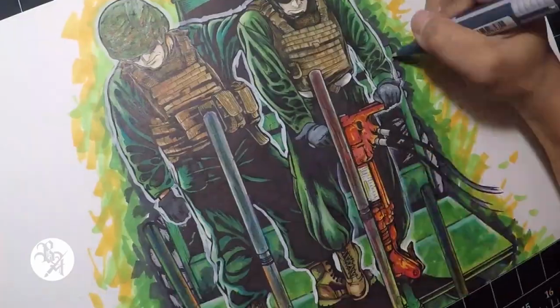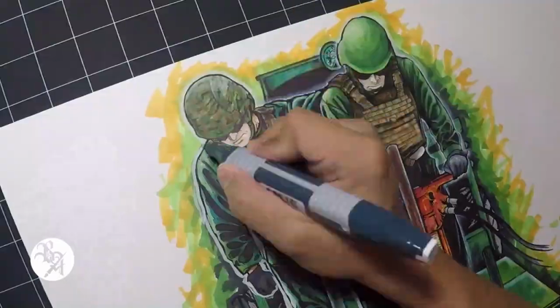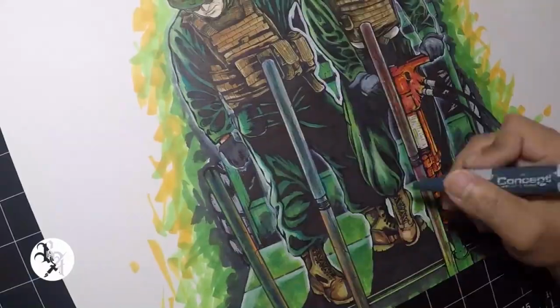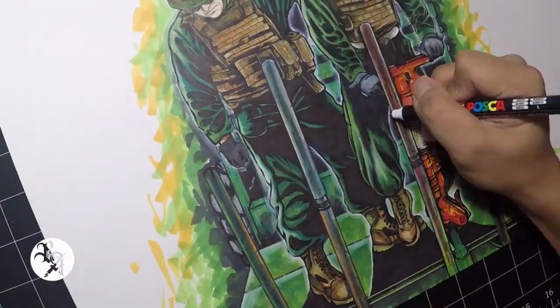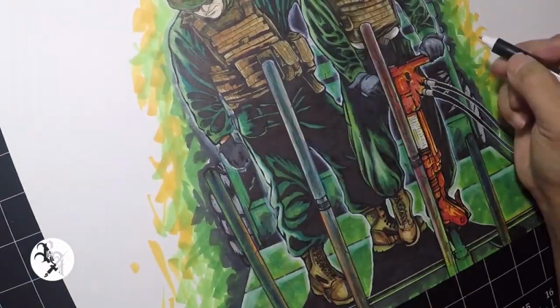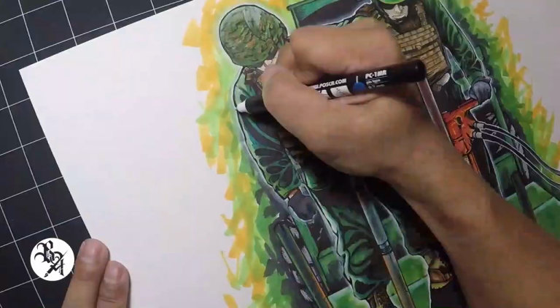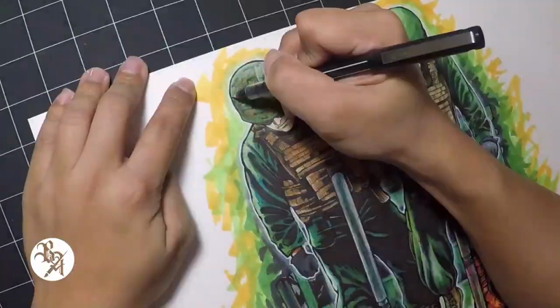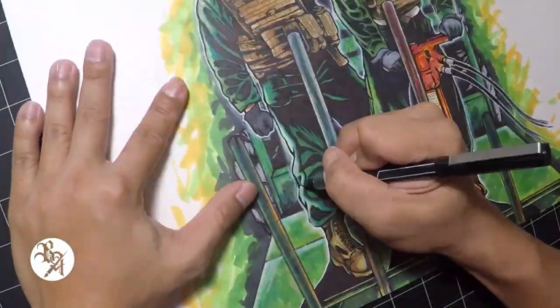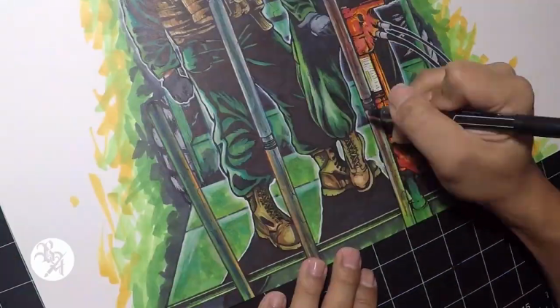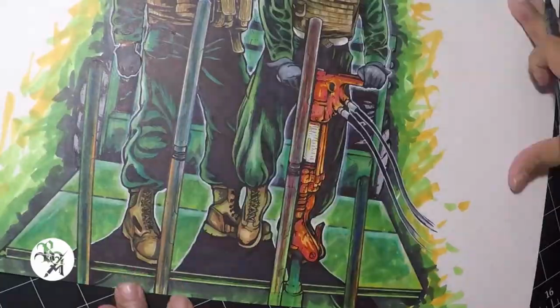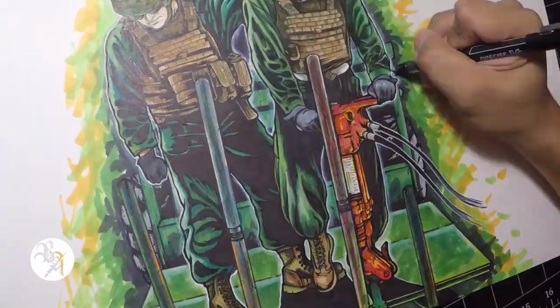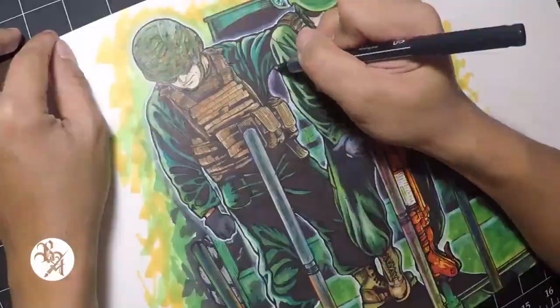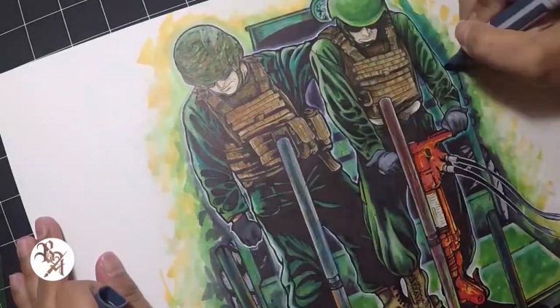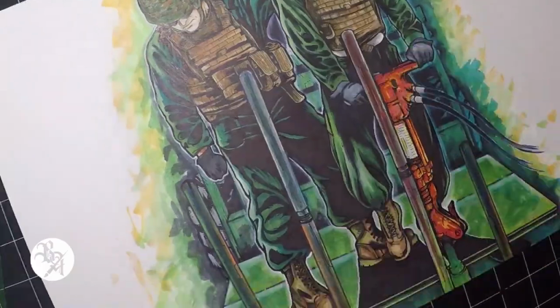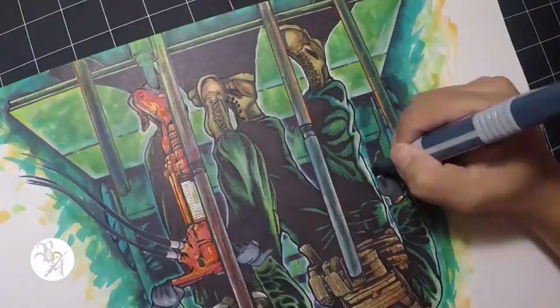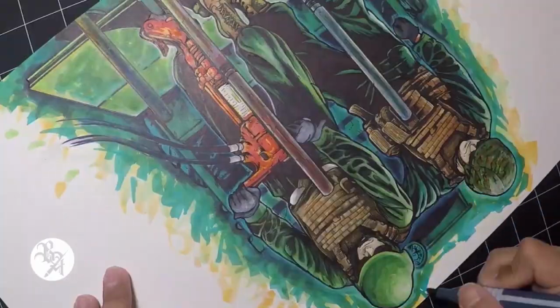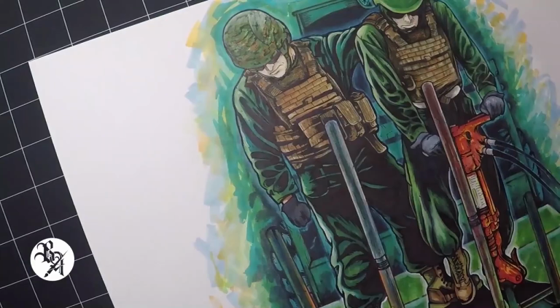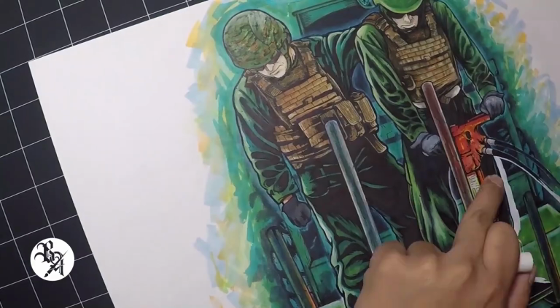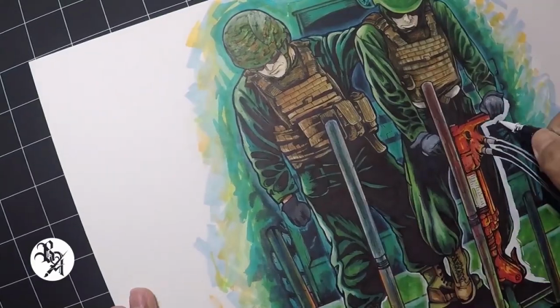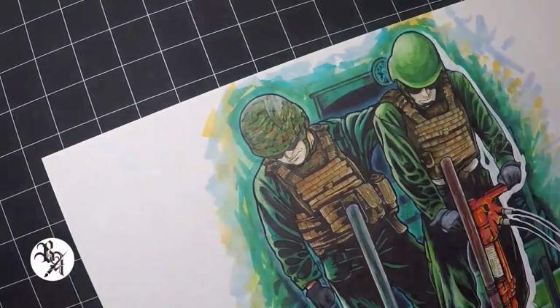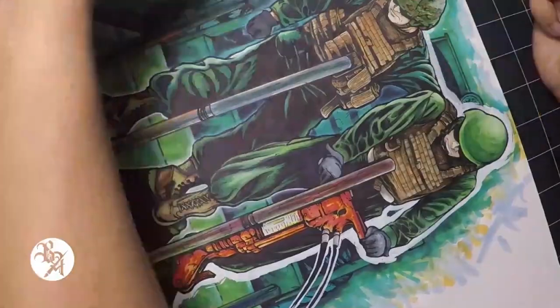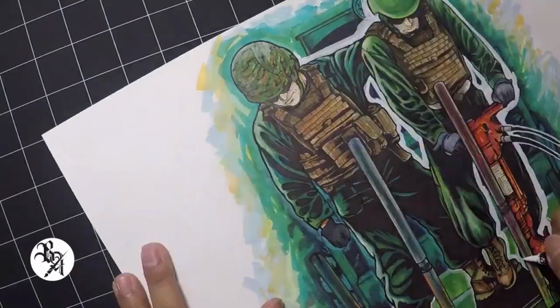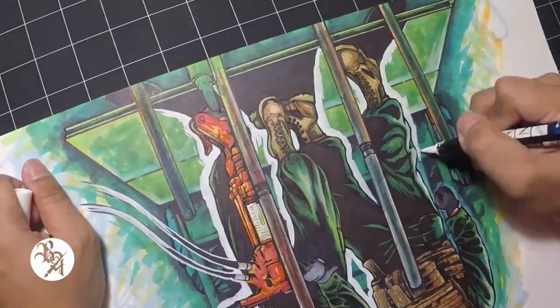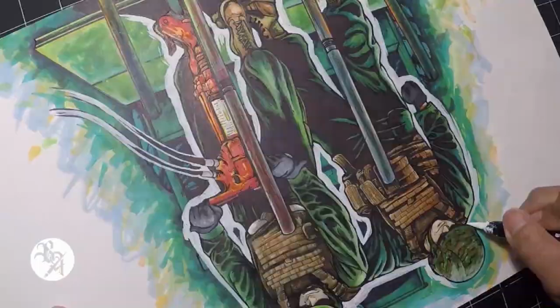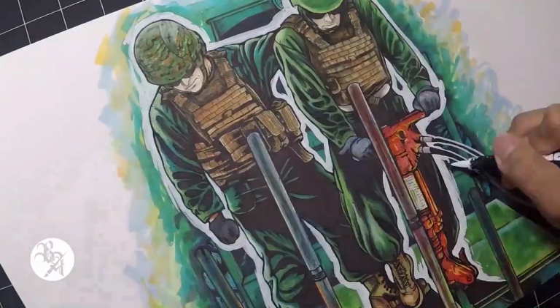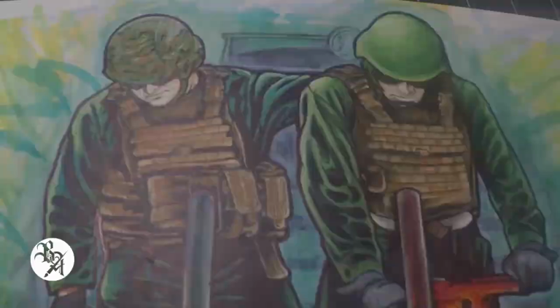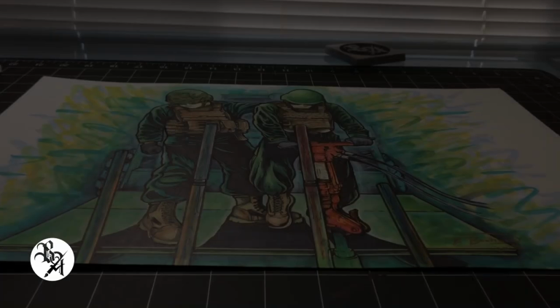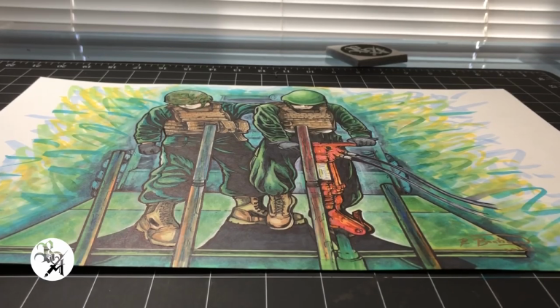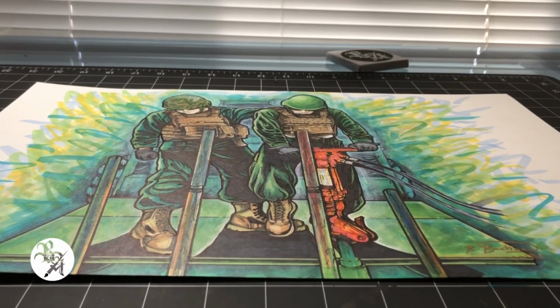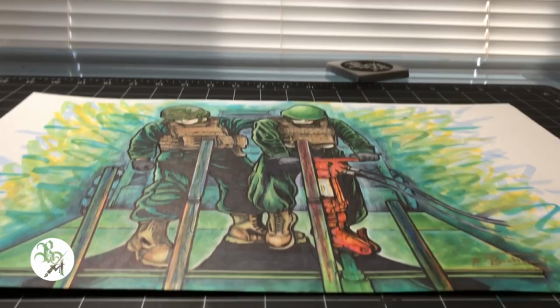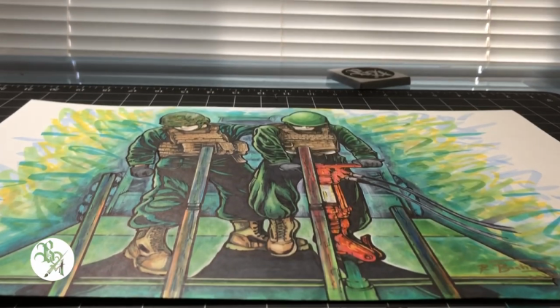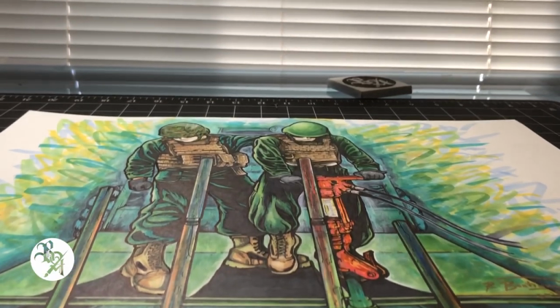As I got farther down into the background, I noticed that my subjects were starting to disappear, so I decided to draw white around them and use my blender marker to increase the opacity of the background, separating it from my subjects.